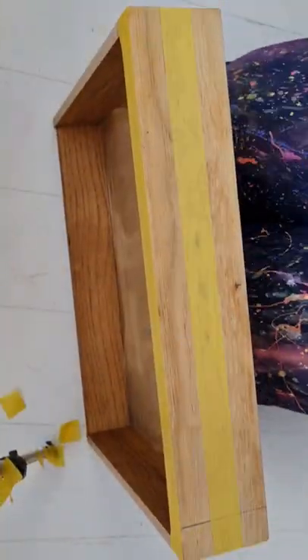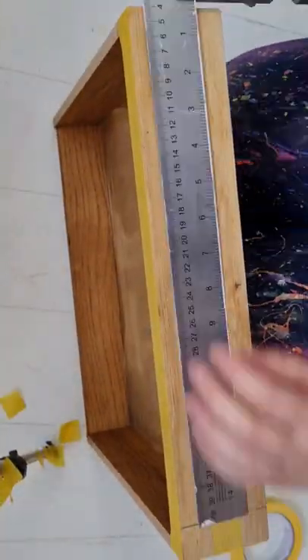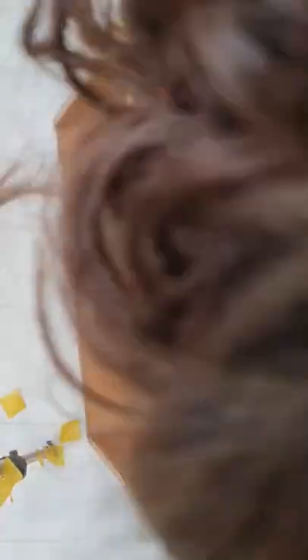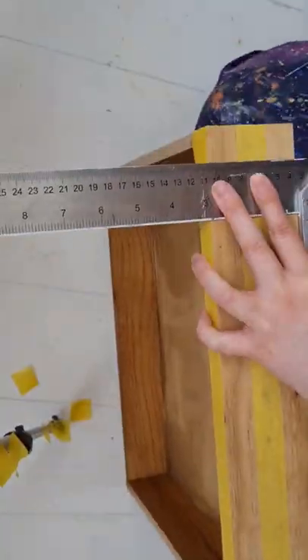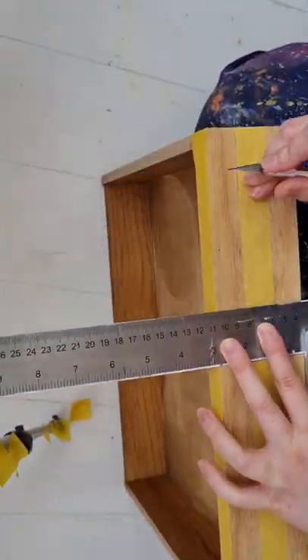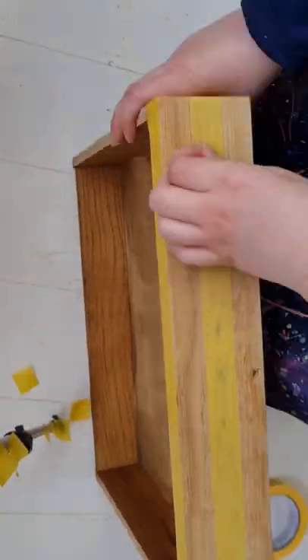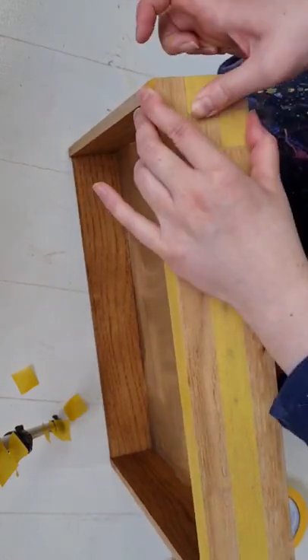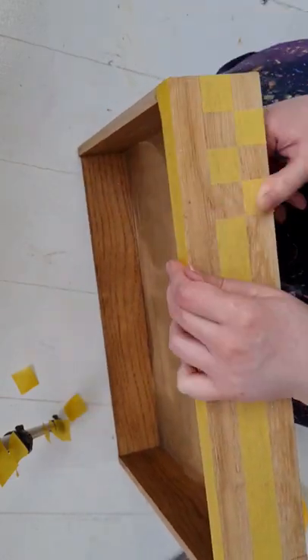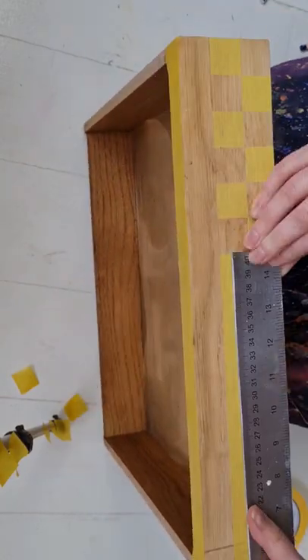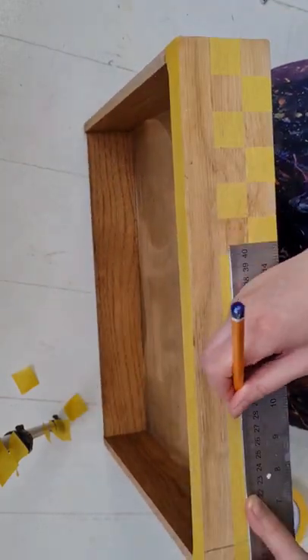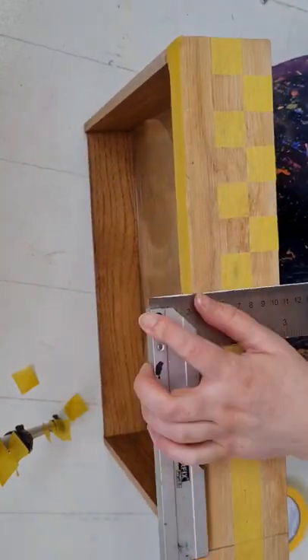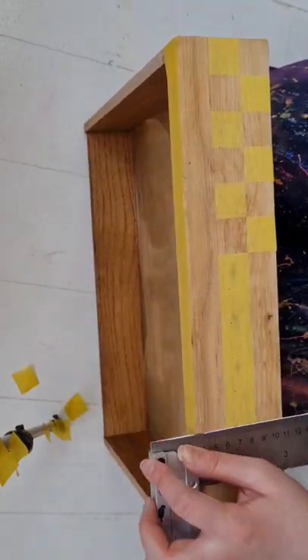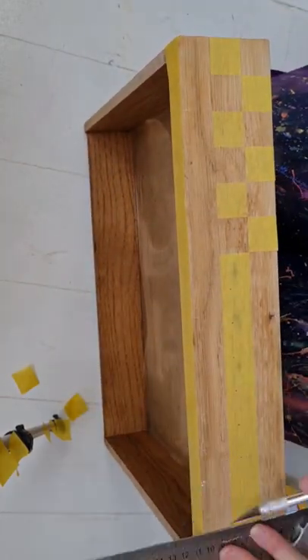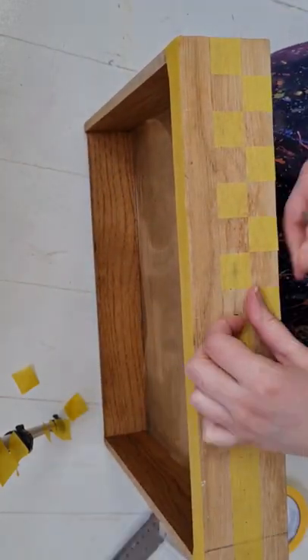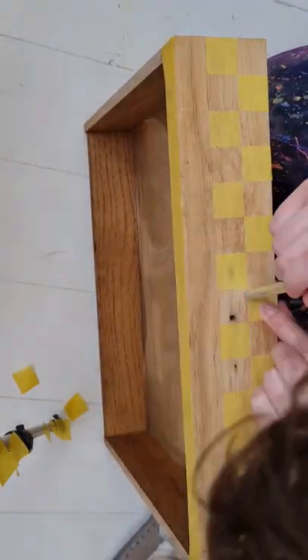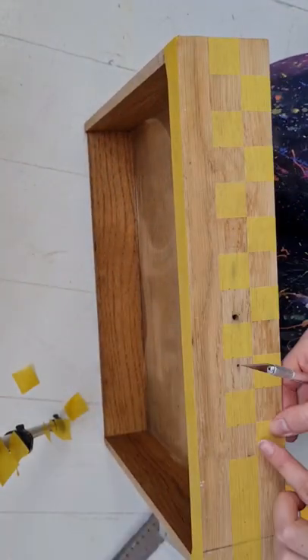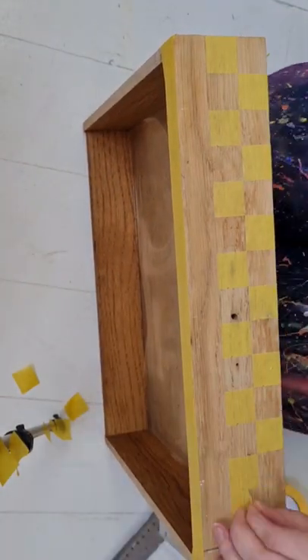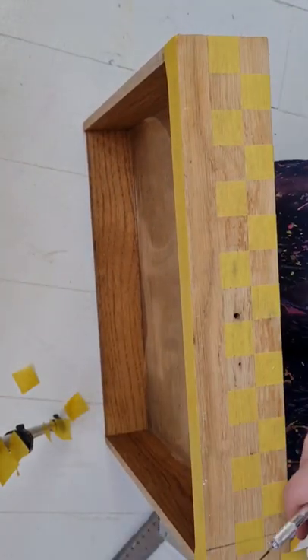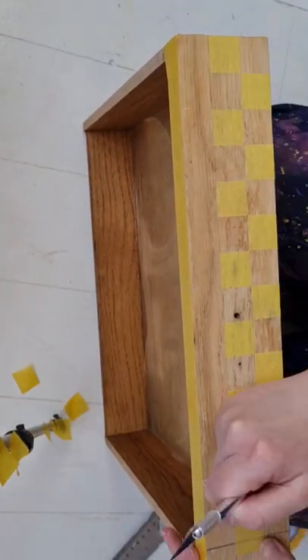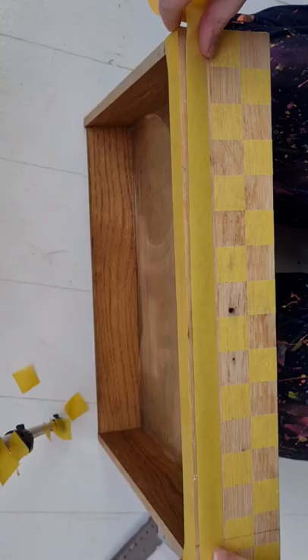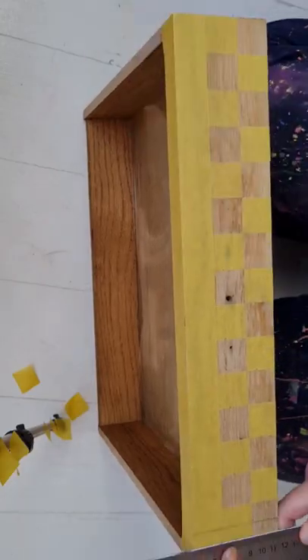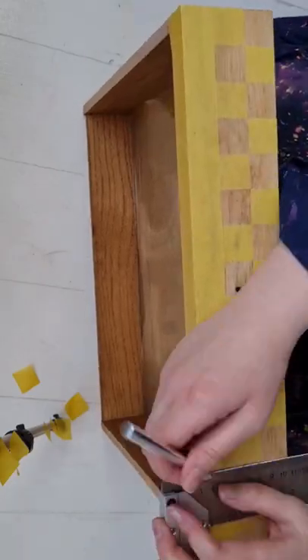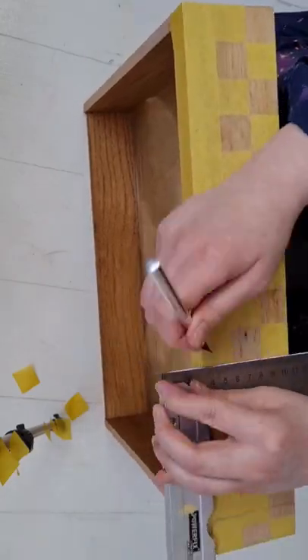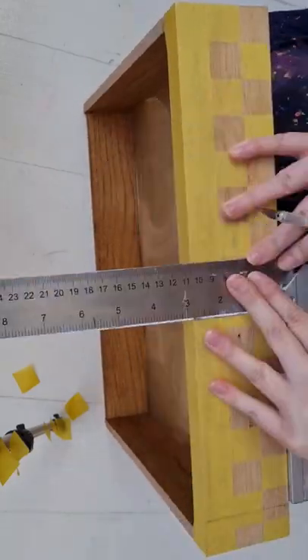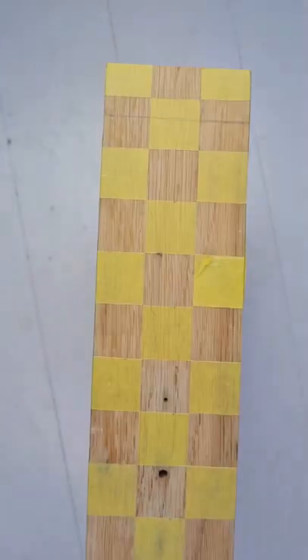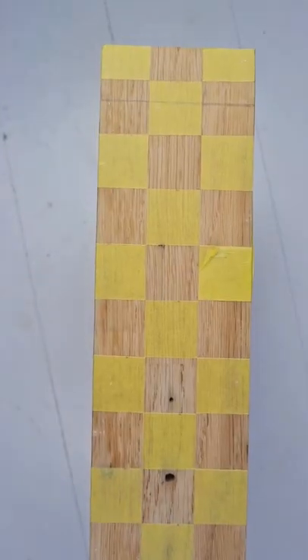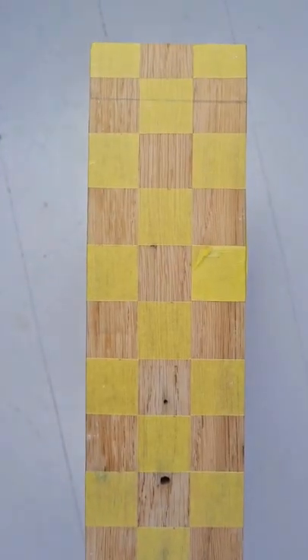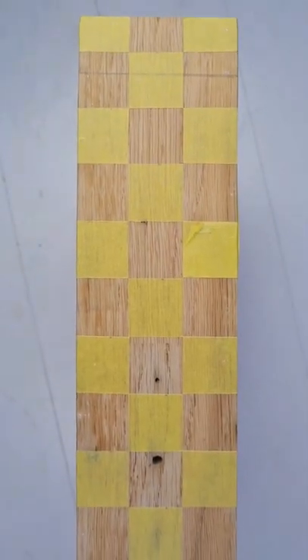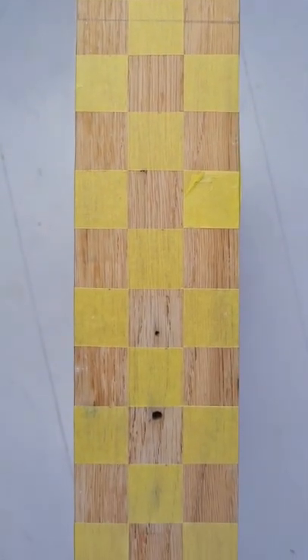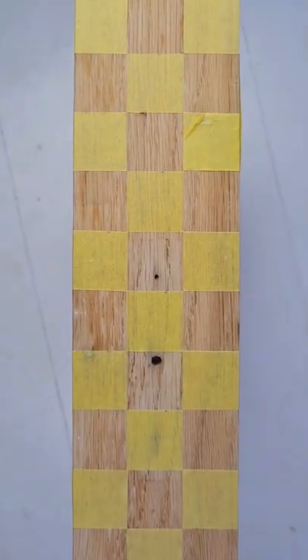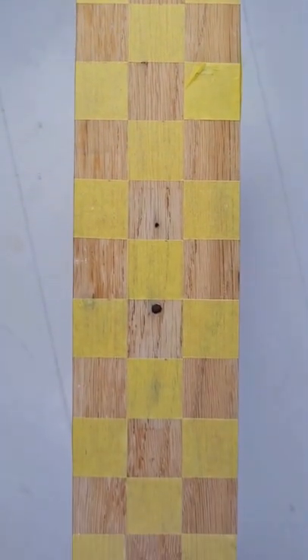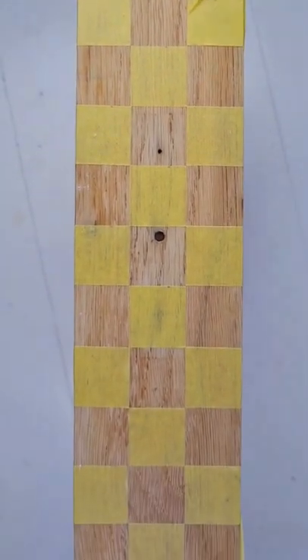So I just put down a stripe in the middle of the drawer. Then I cut along into perfect squares — they're just the width of the actual tape itself. It makes it super, super easy. And I just cut it with my blade and a set square.